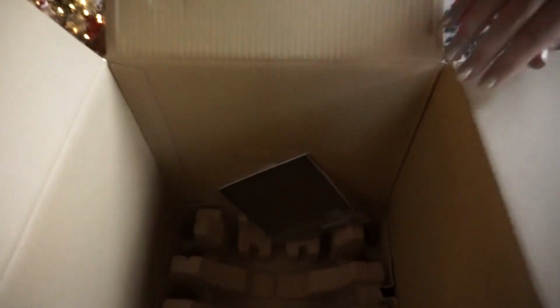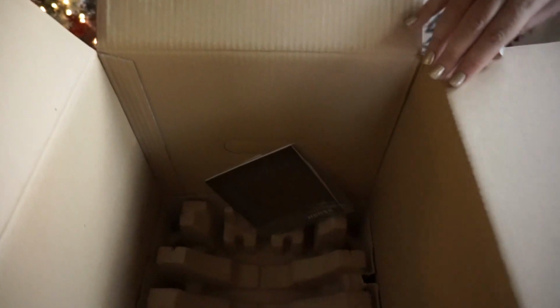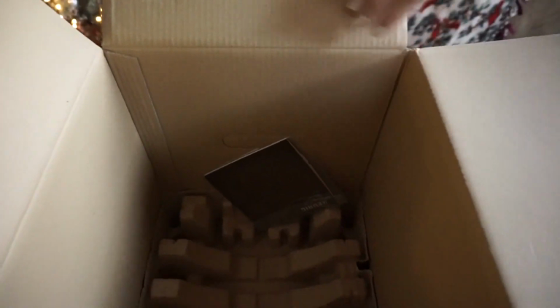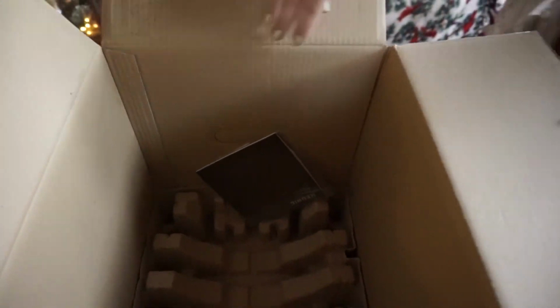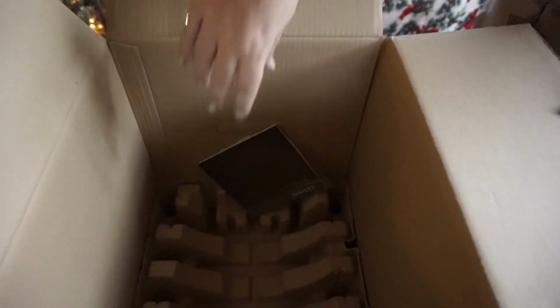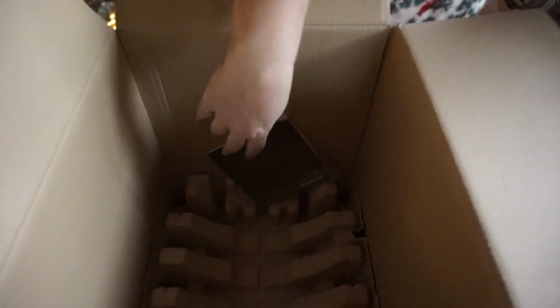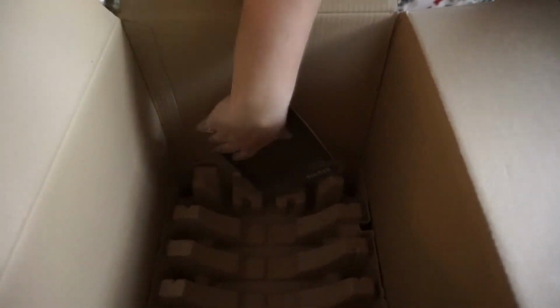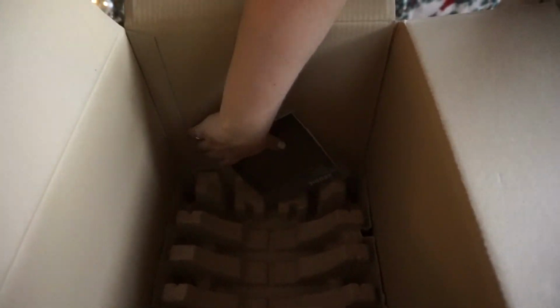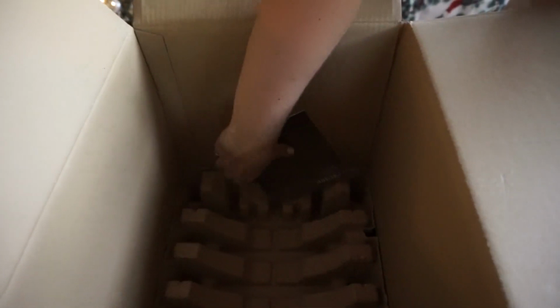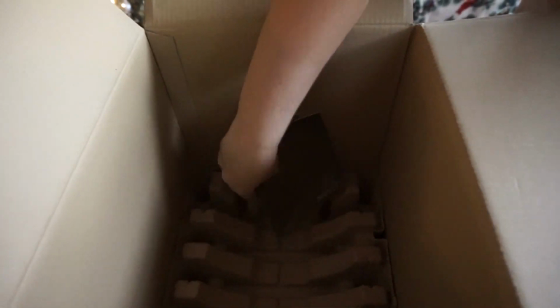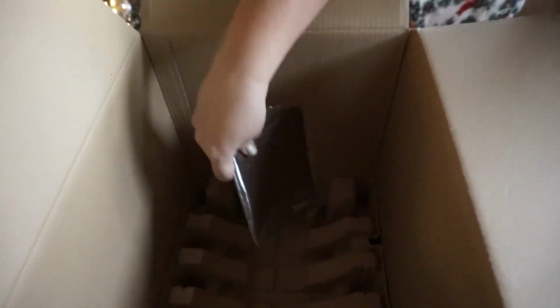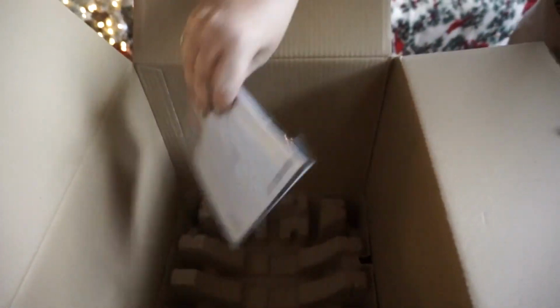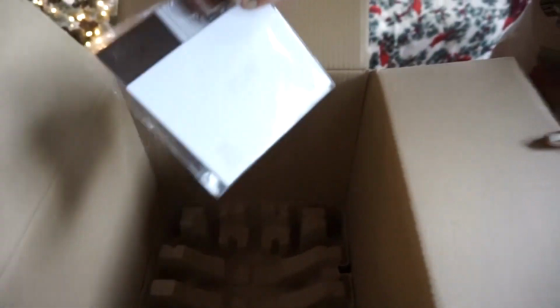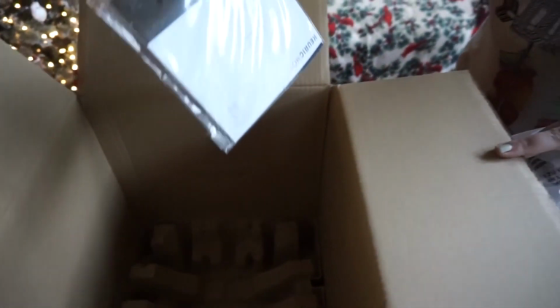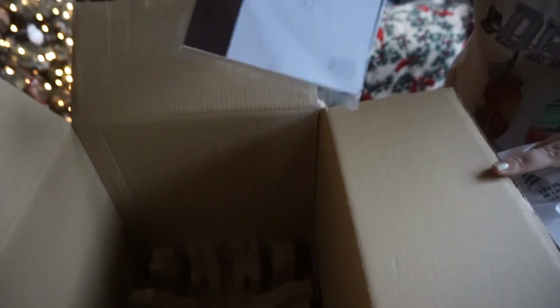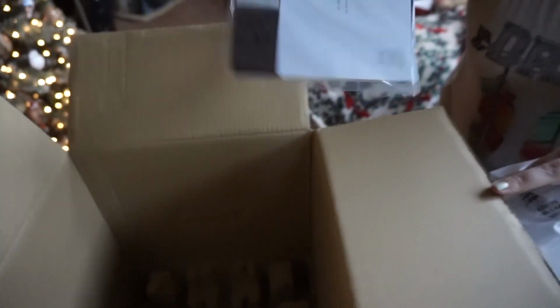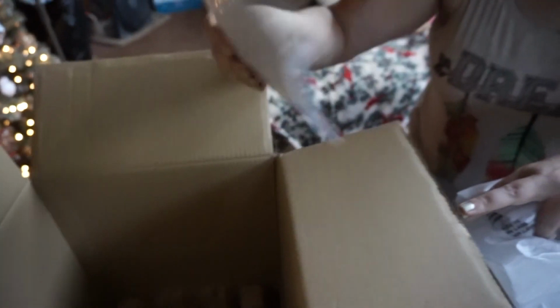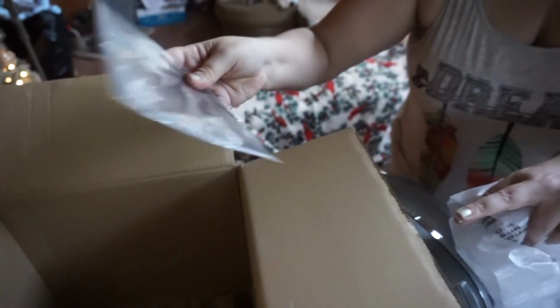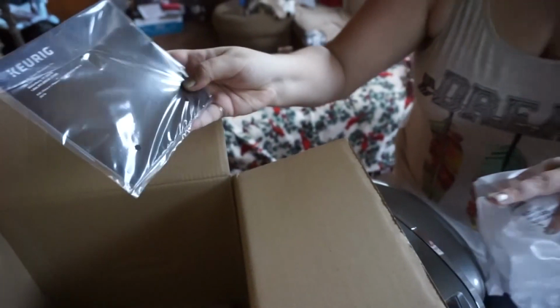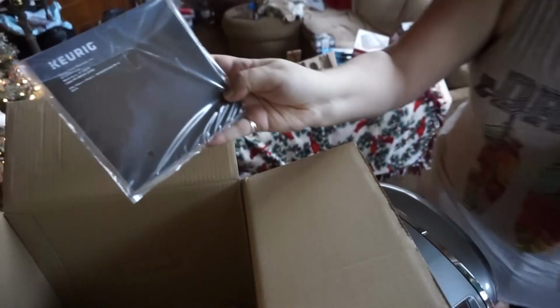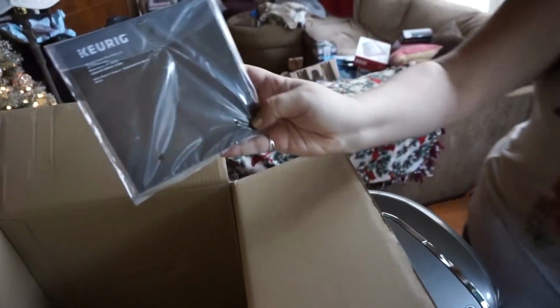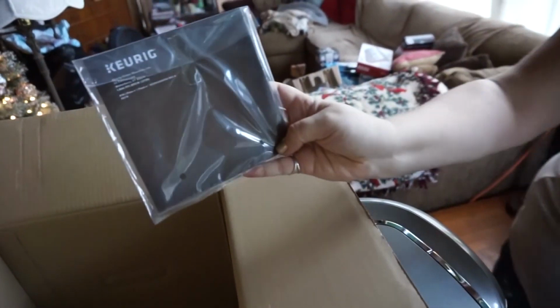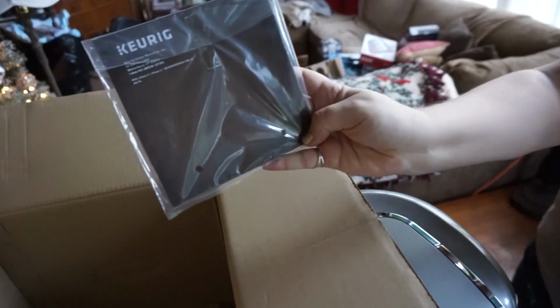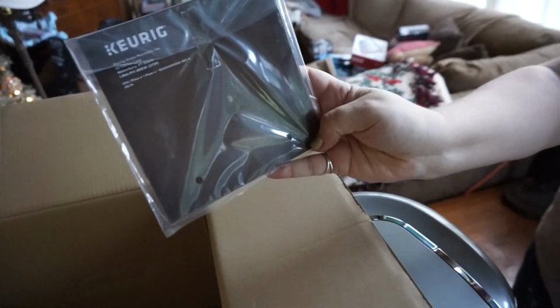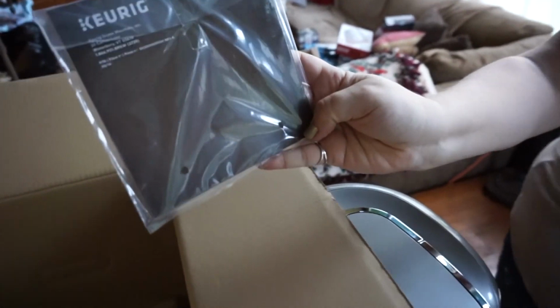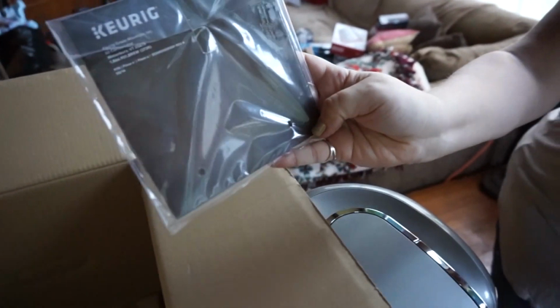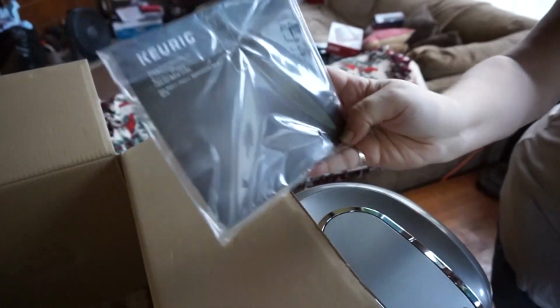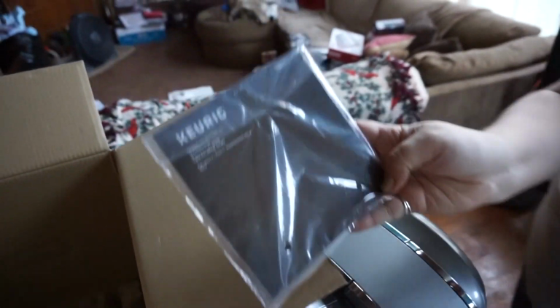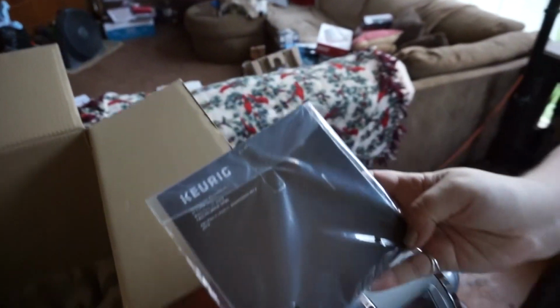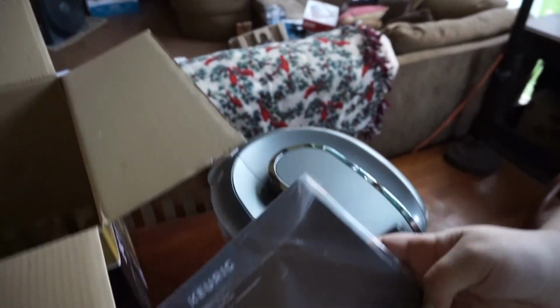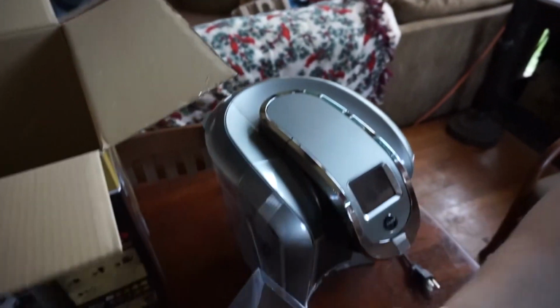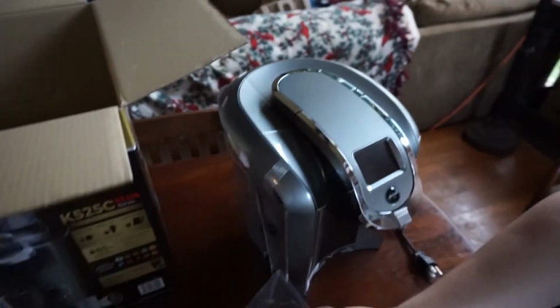It looks like we have the manual in here, so we'll have some reading to do. Thank you.